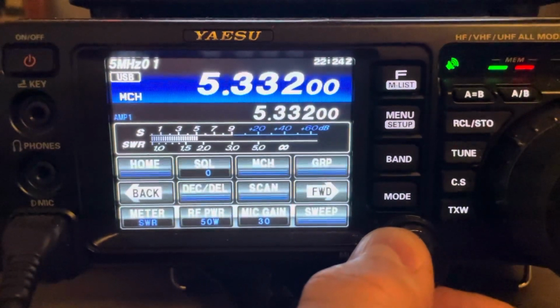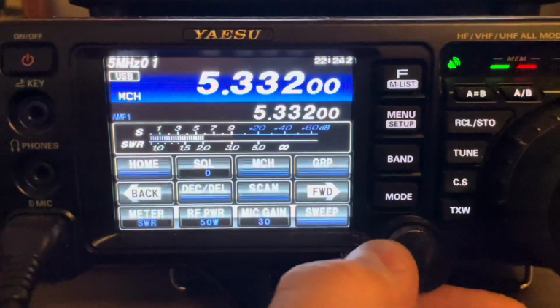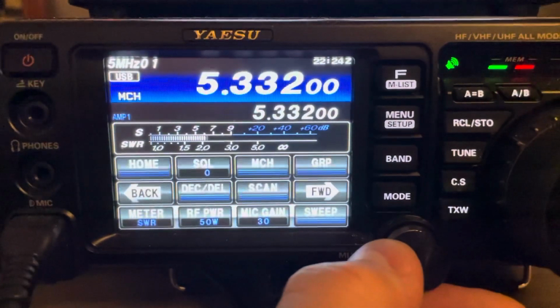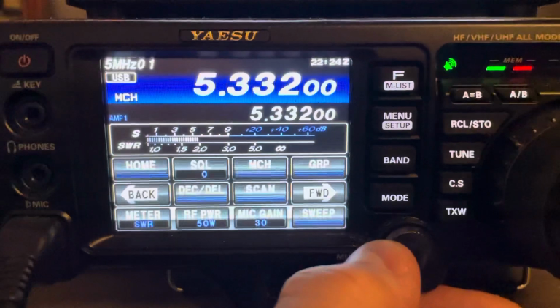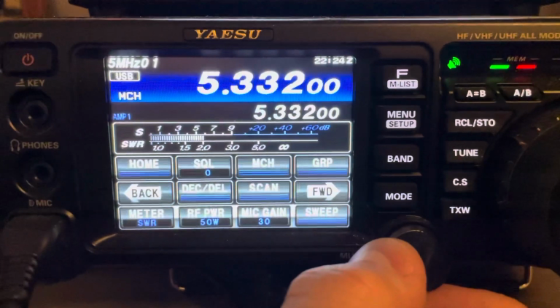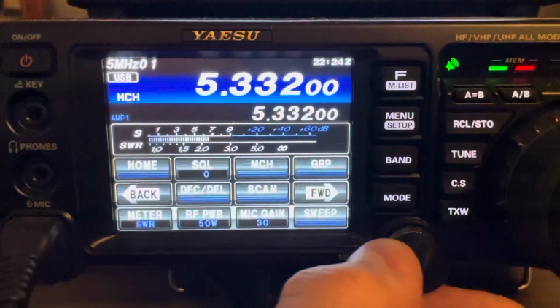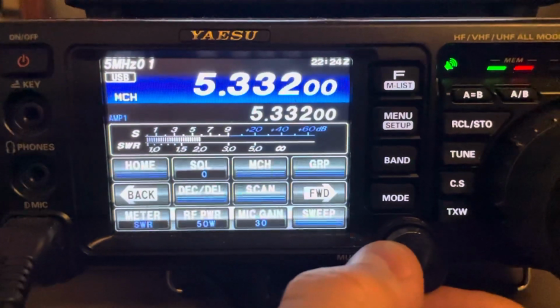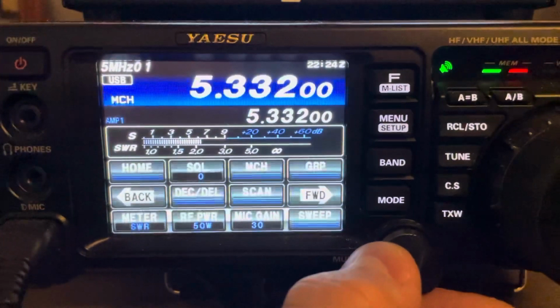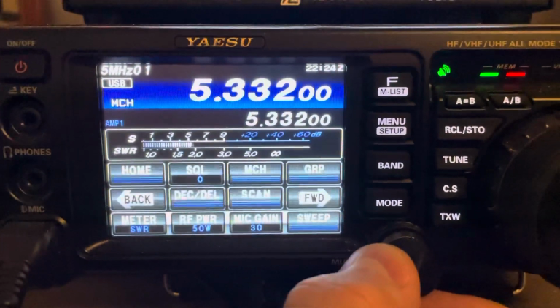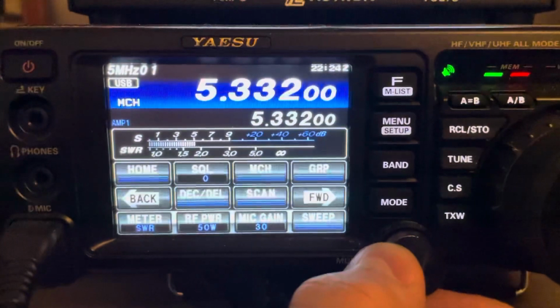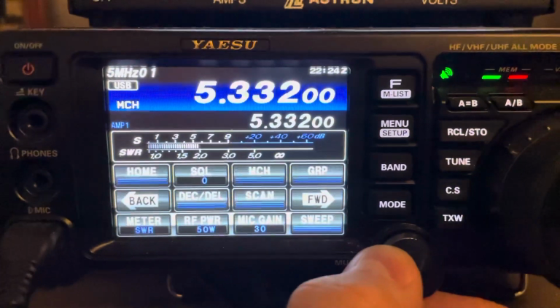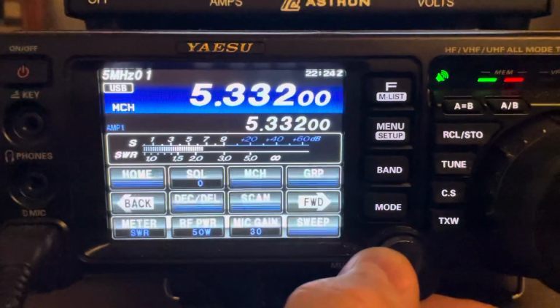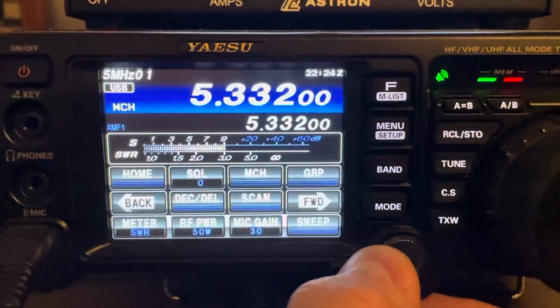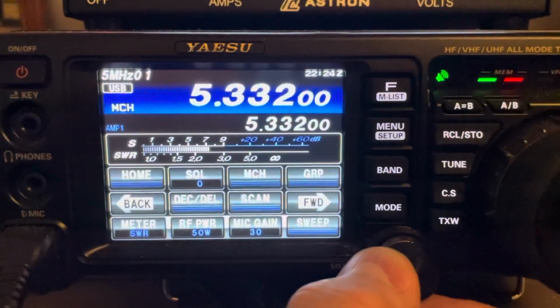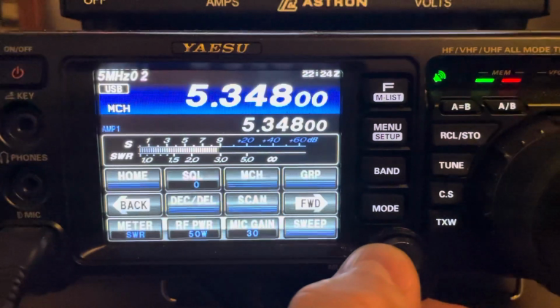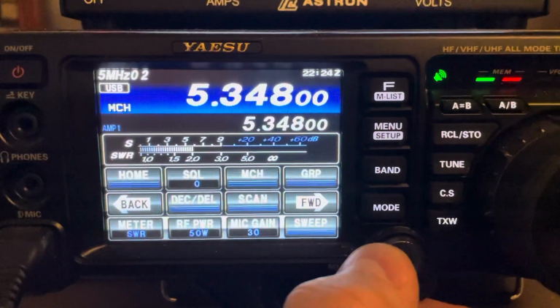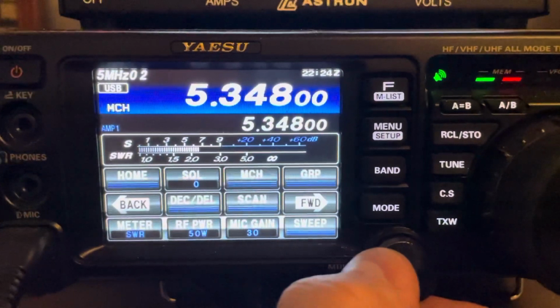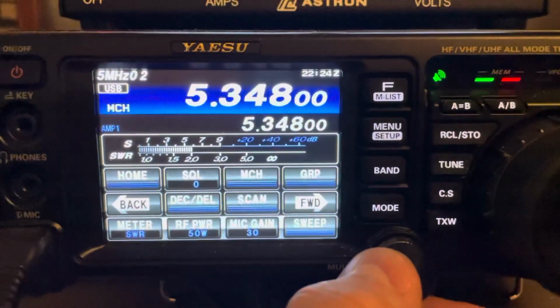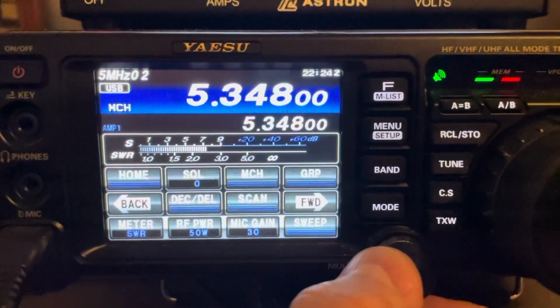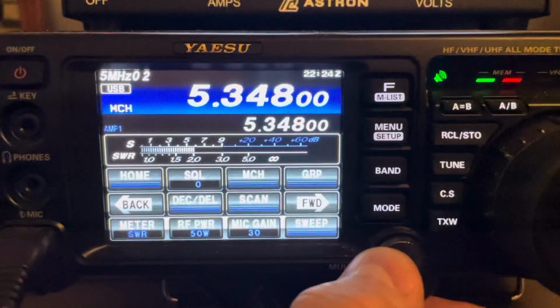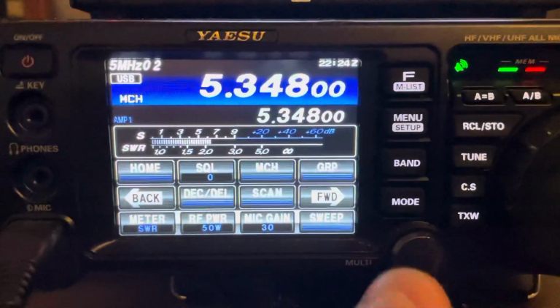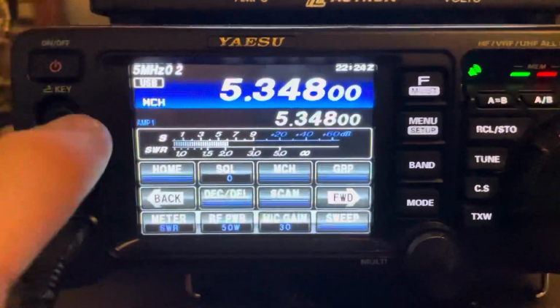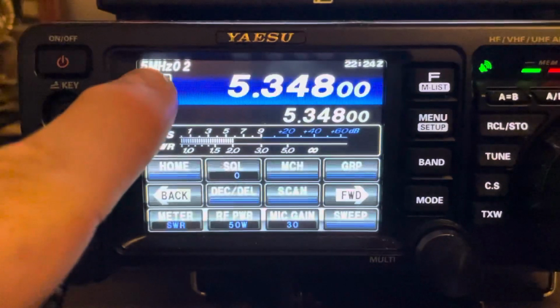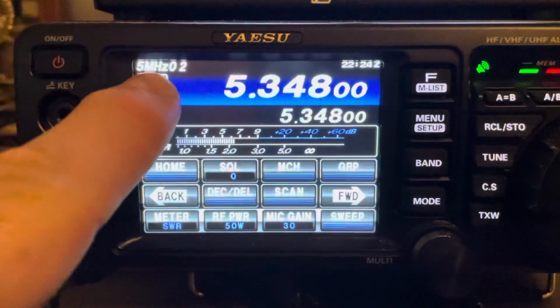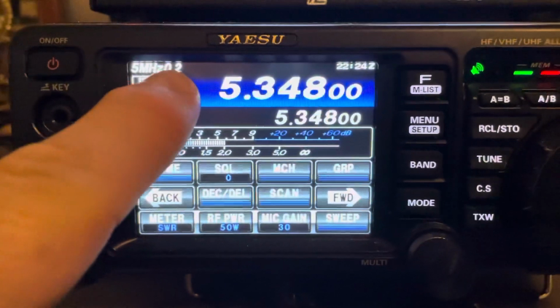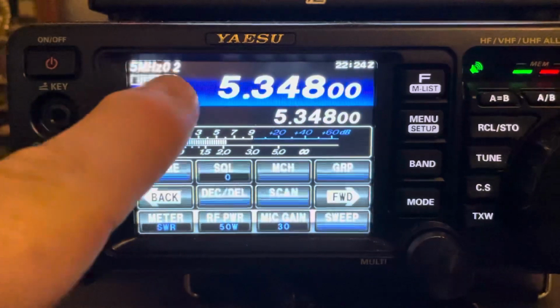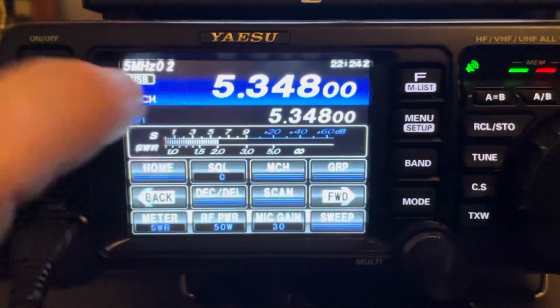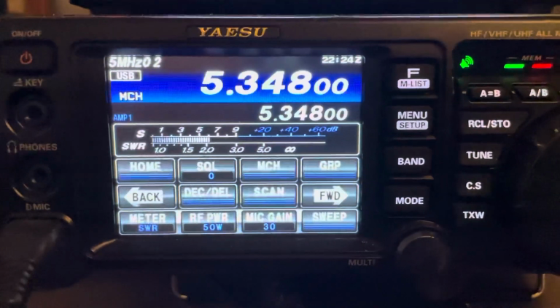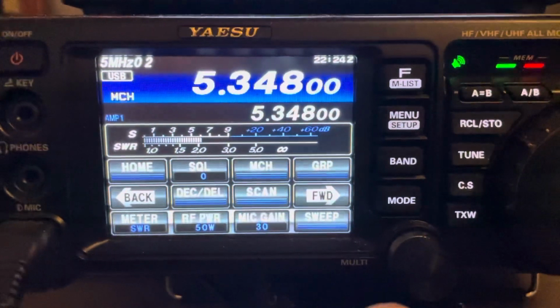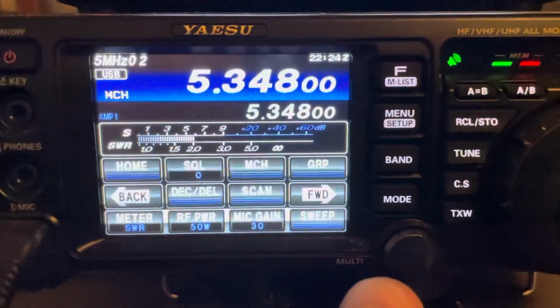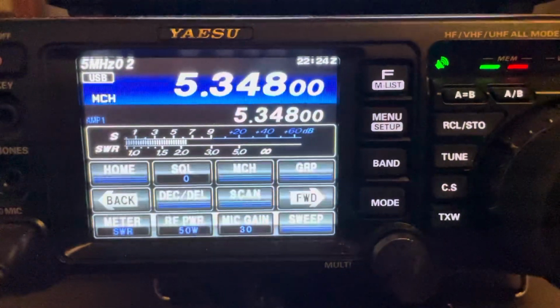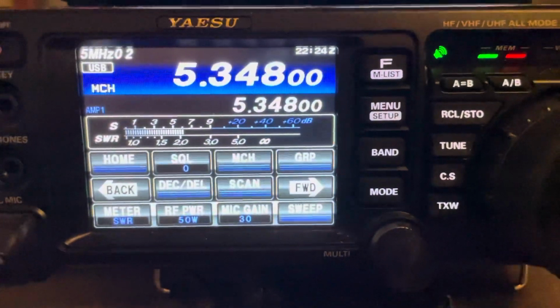Nobody was on 3332, so I just did the CW portion. These are already saved in memory — you can see up here 5 megahertz channel 1 and 2 and all that — so that's all you have to do.